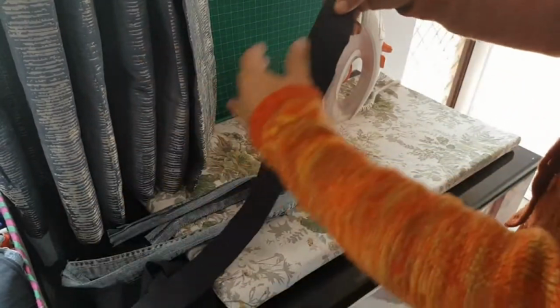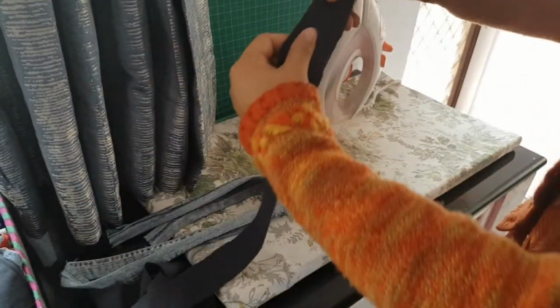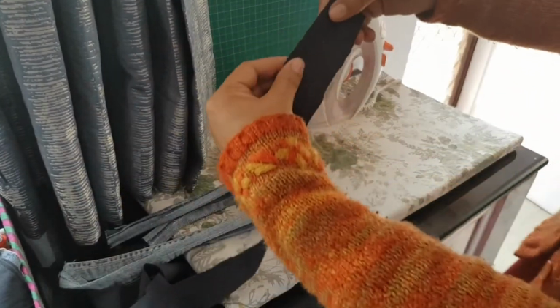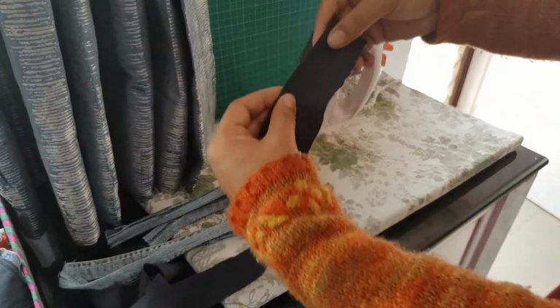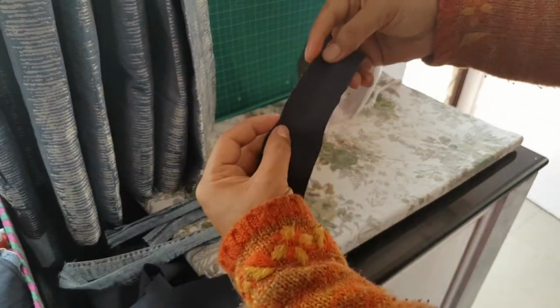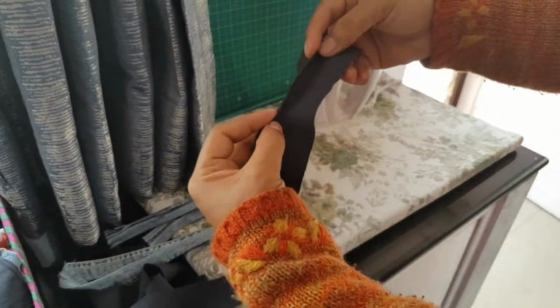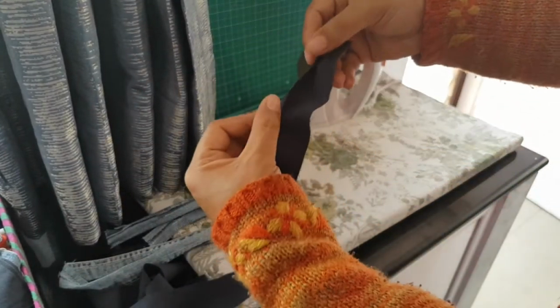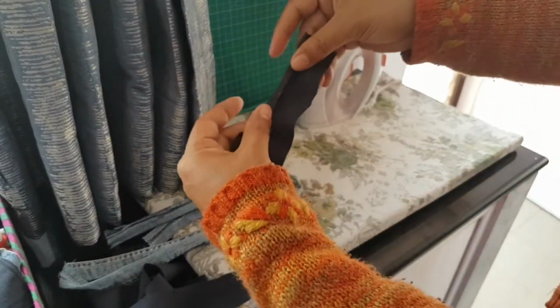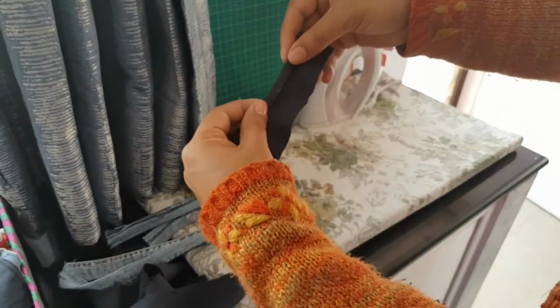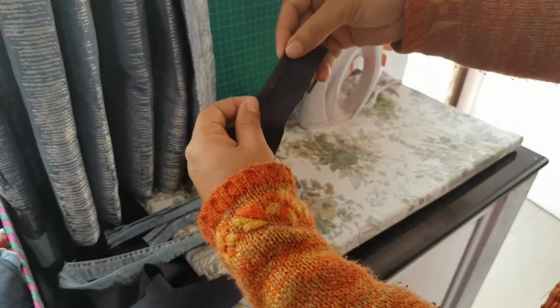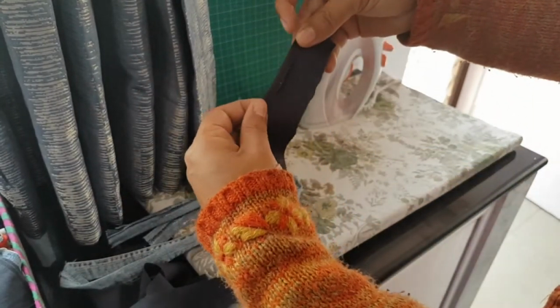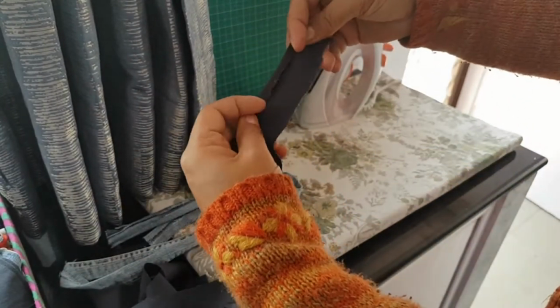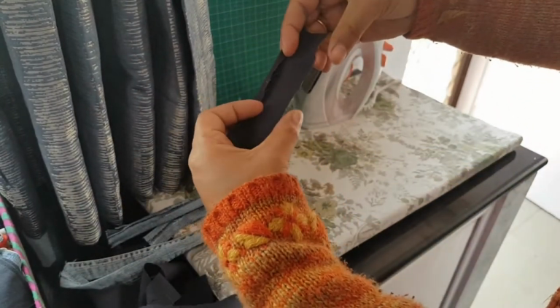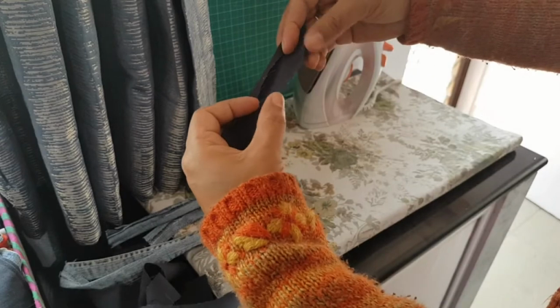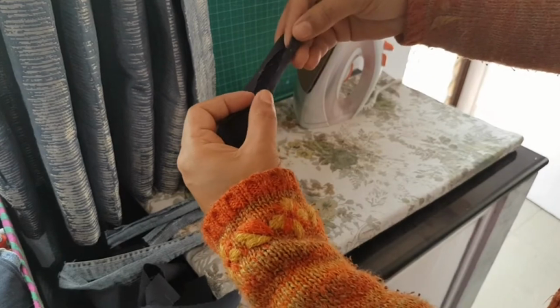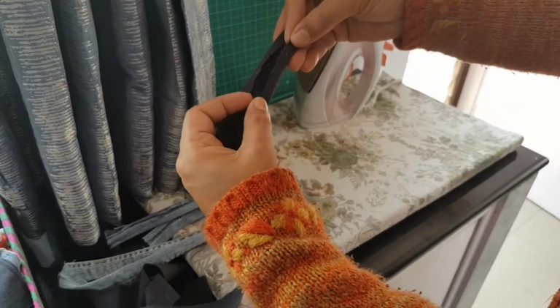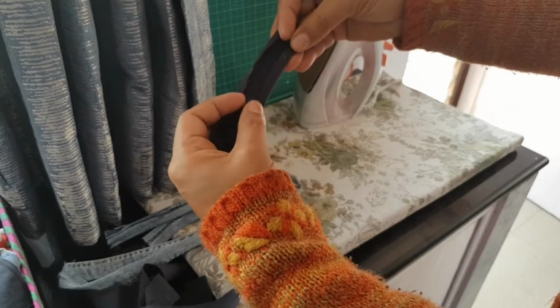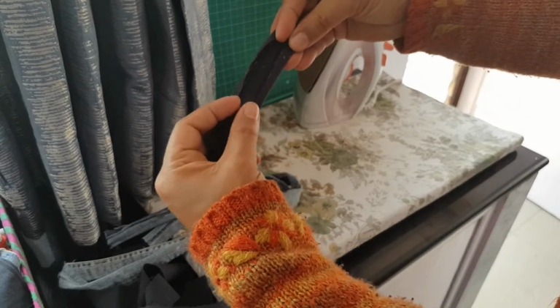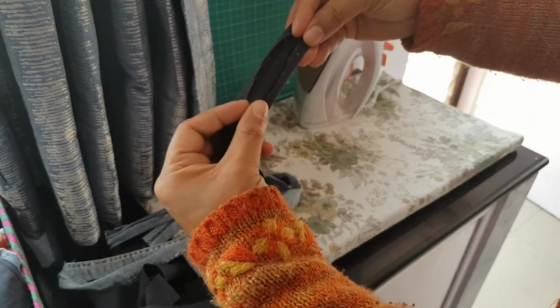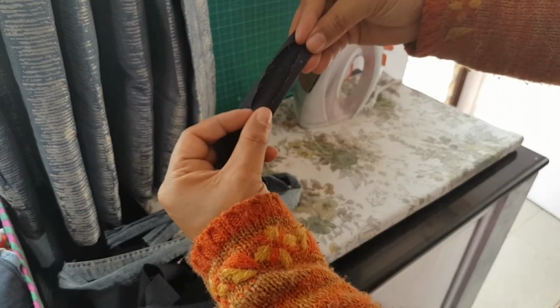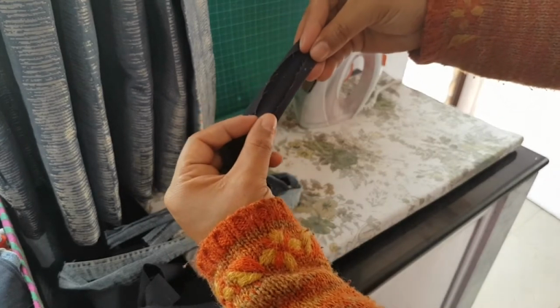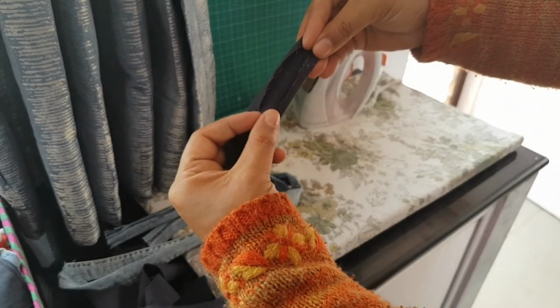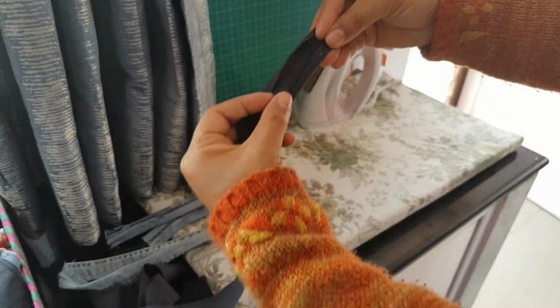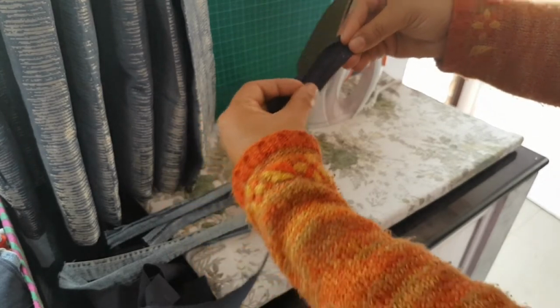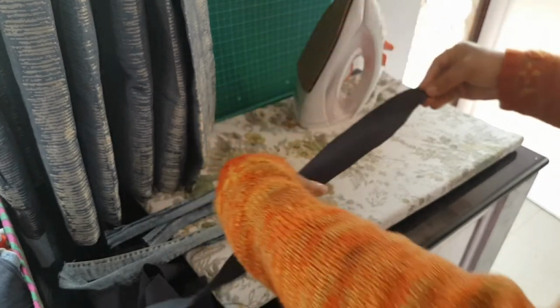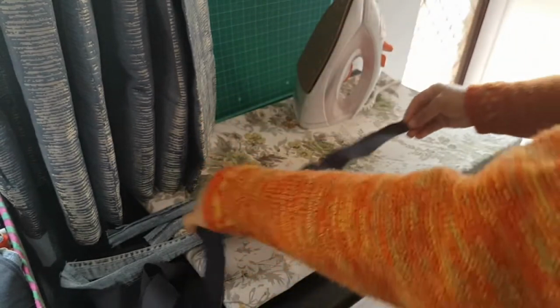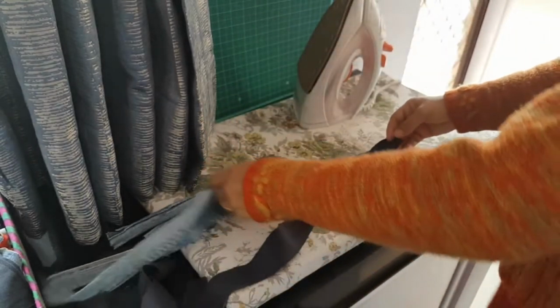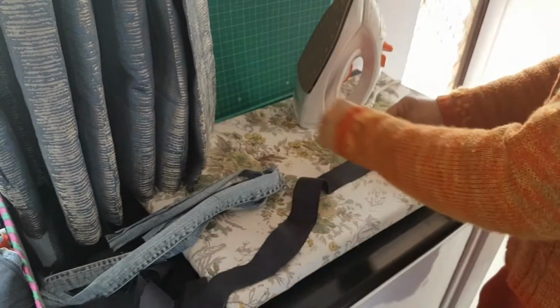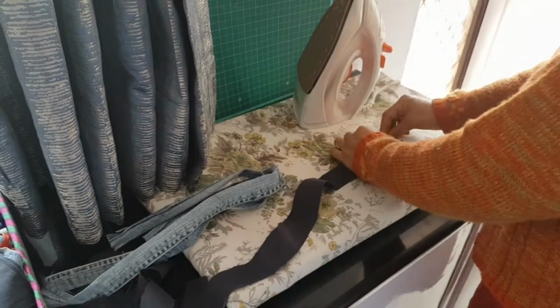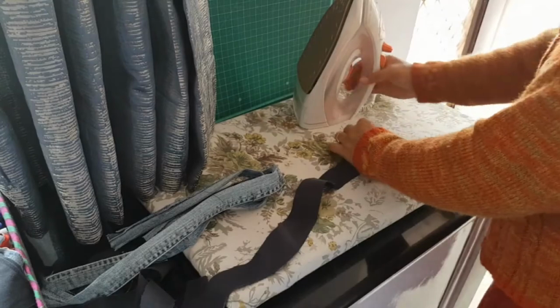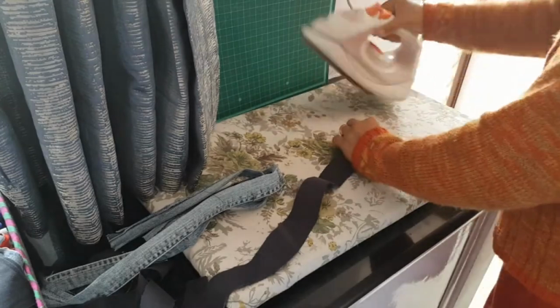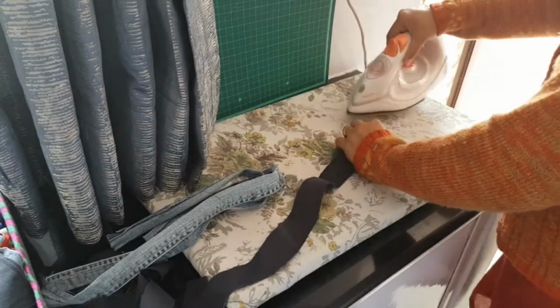In the case of the inner body fabric of the handle, I give a fold of one quarter of an inch on both sides of the wrong side and press, just like this.